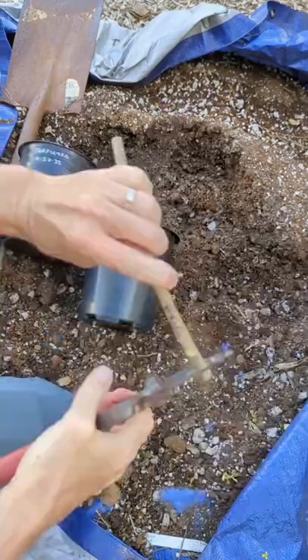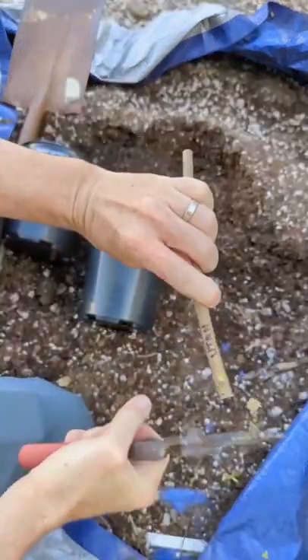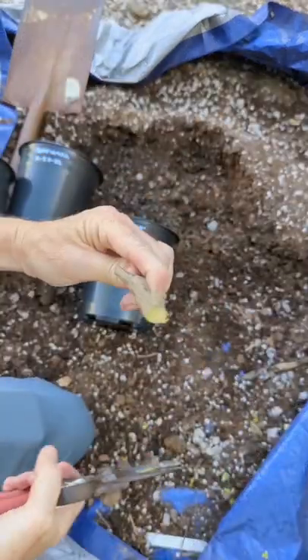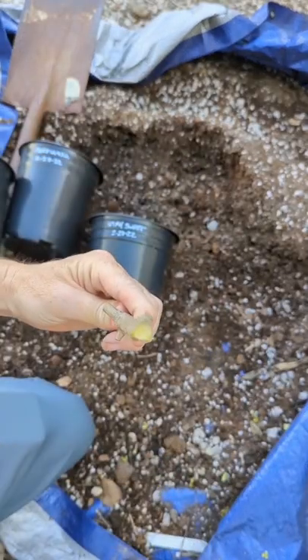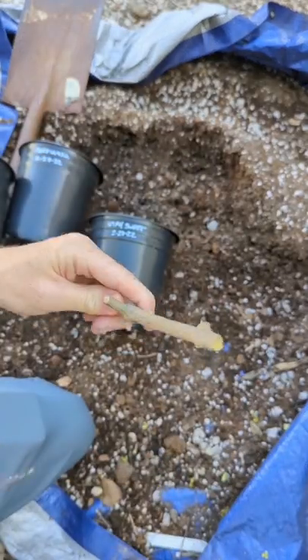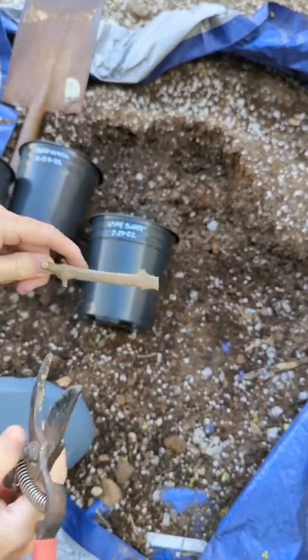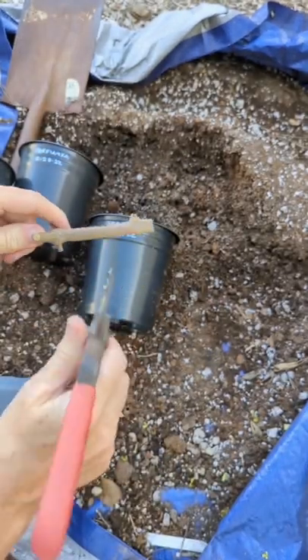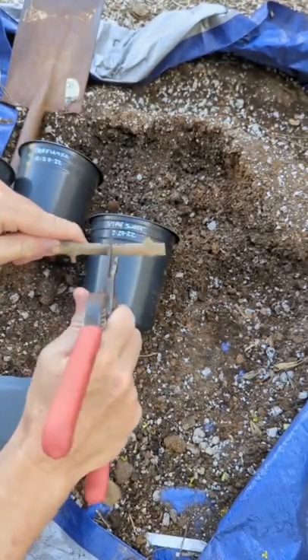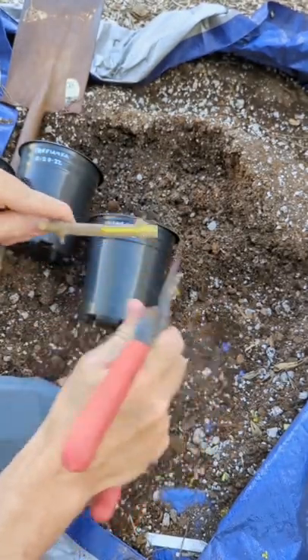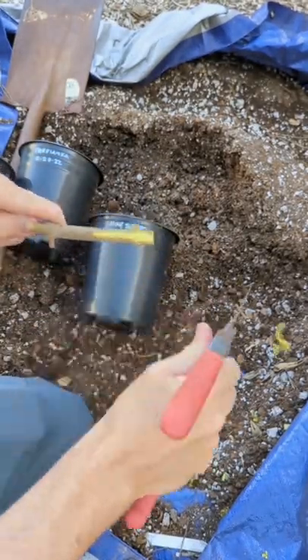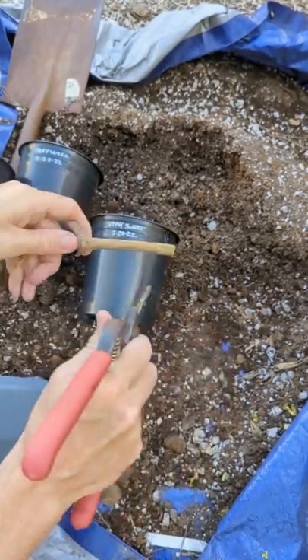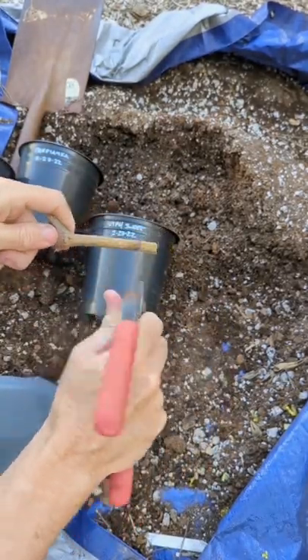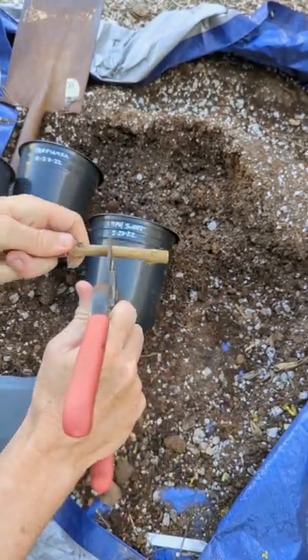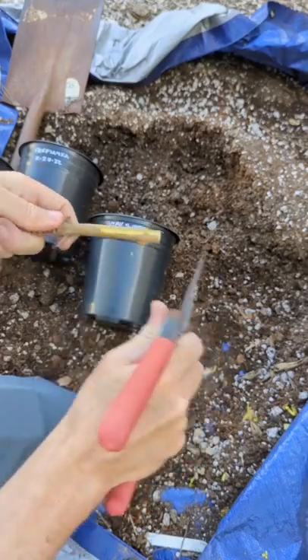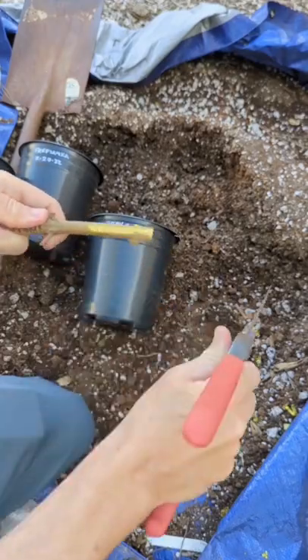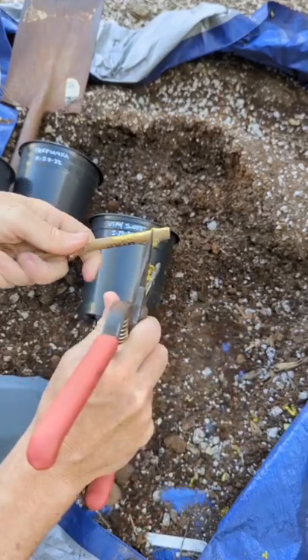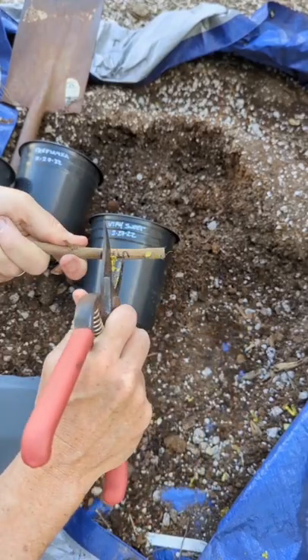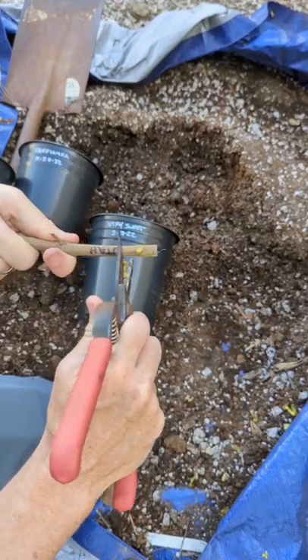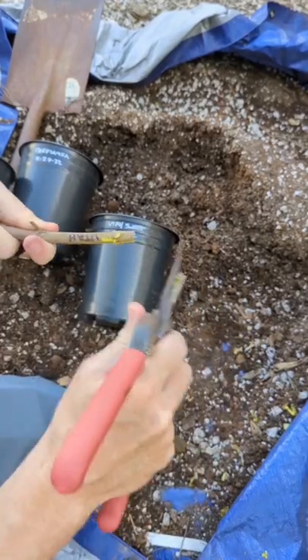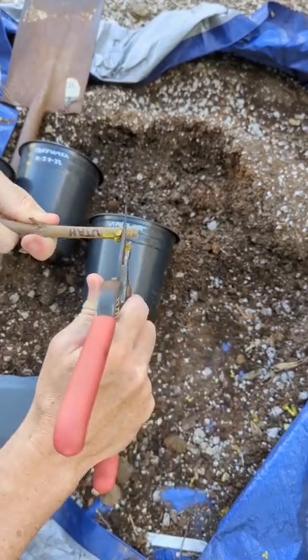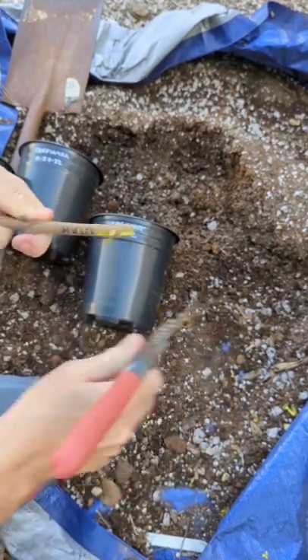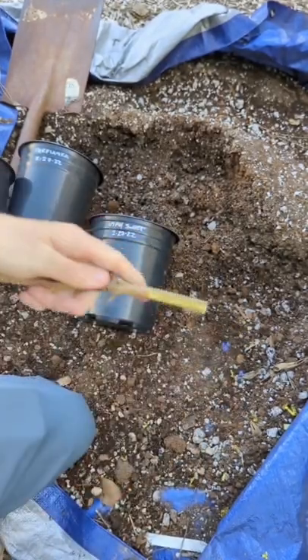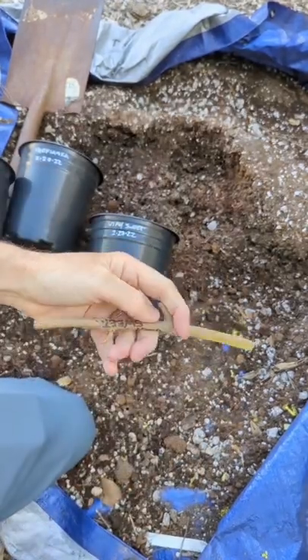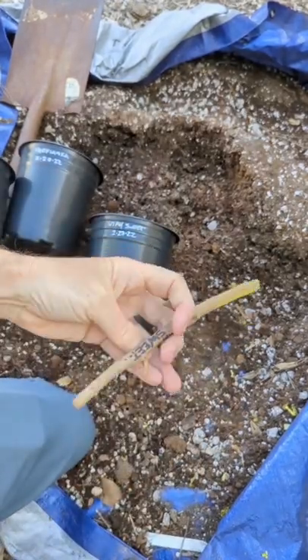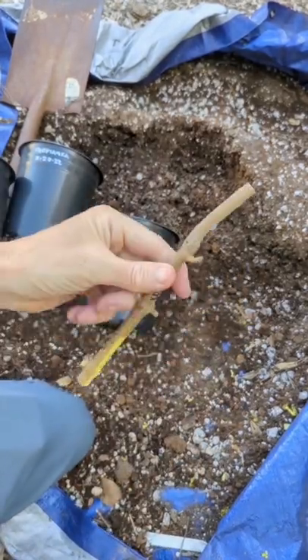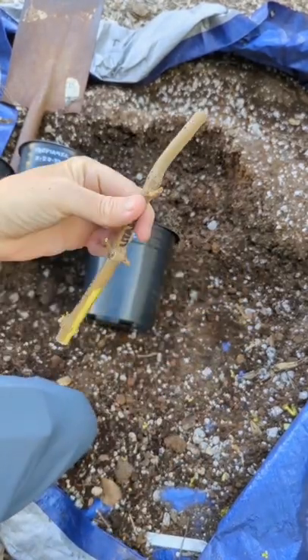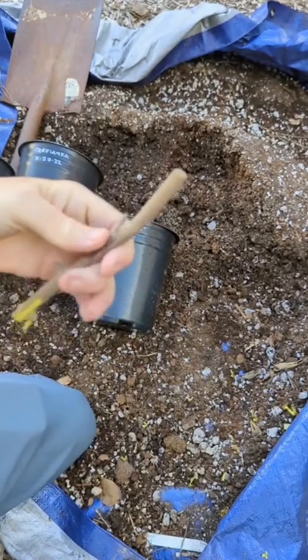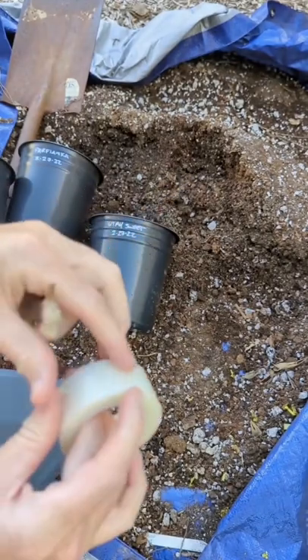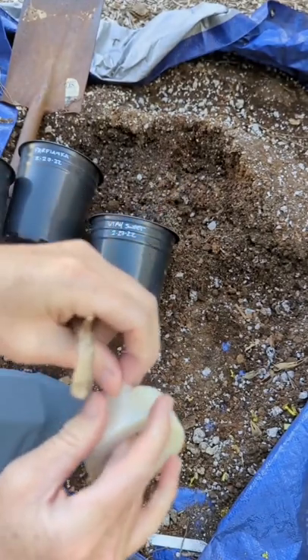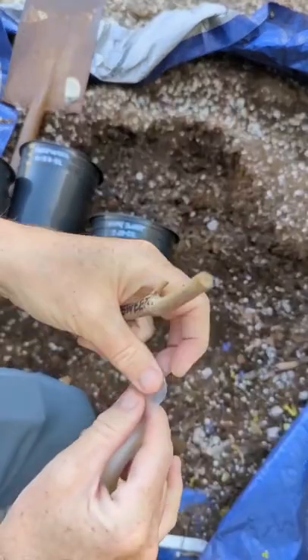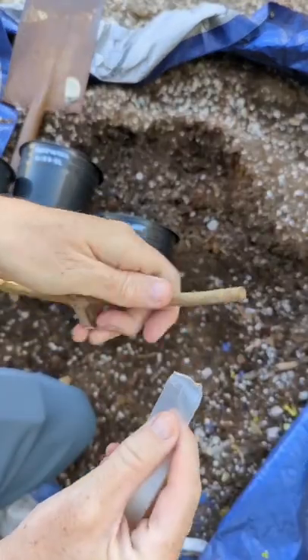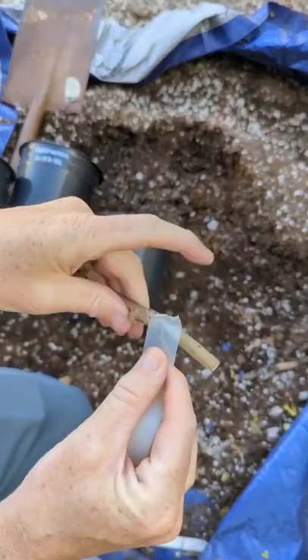I wrap the top of the cutting with parafilm to keep the moisture in. Make a fresh cut in the bottom of the cutting and scrape the trunk. That's what's going to be planted underground, and that's where the roots come out.